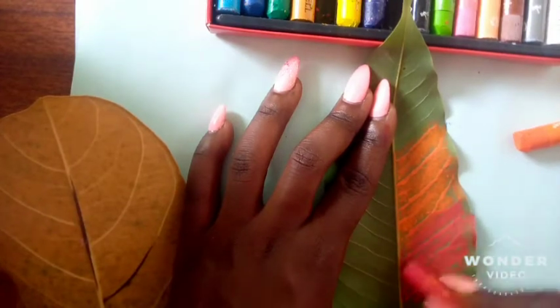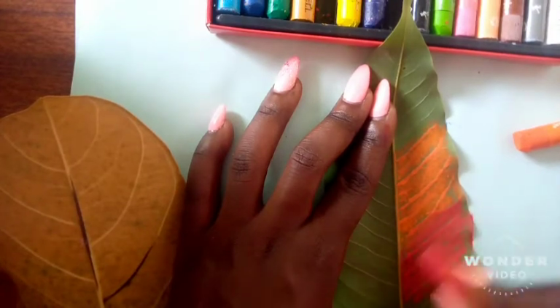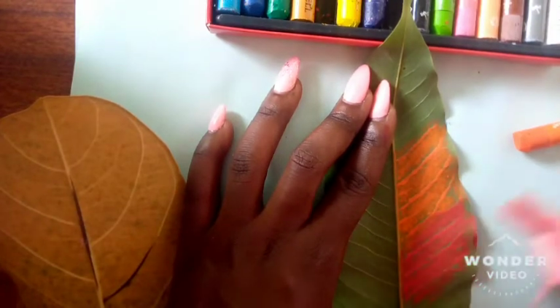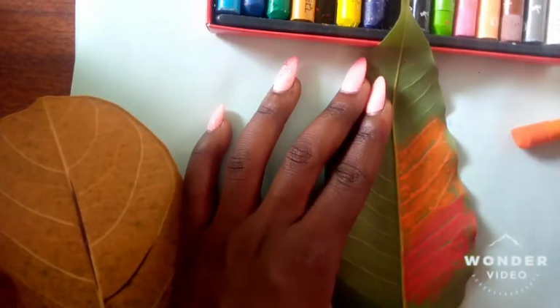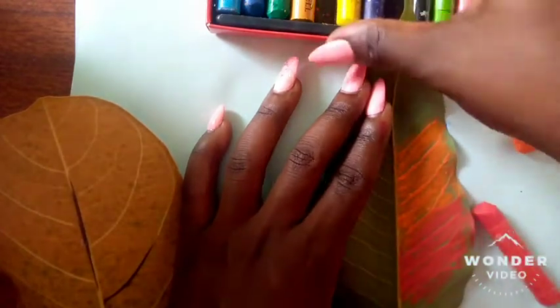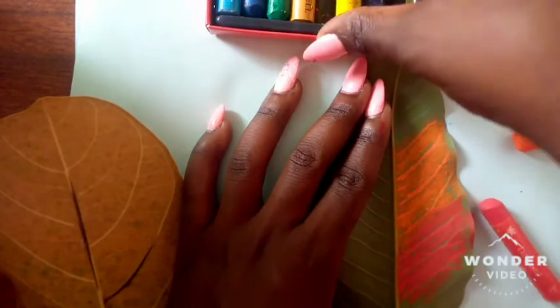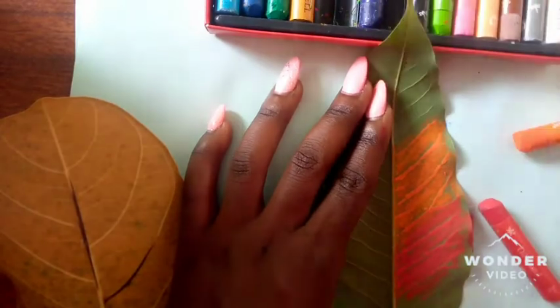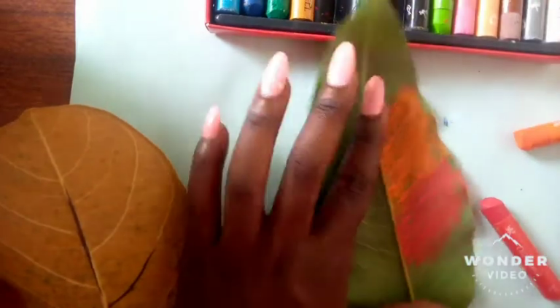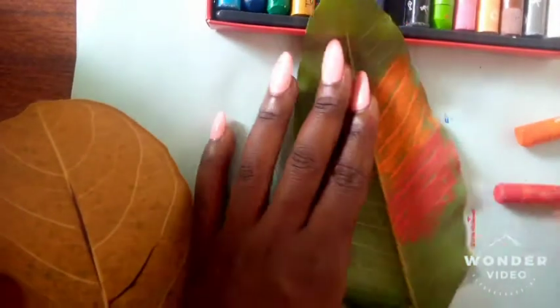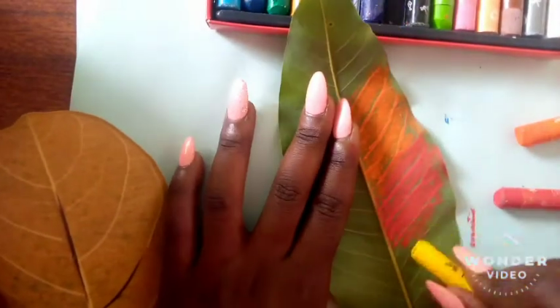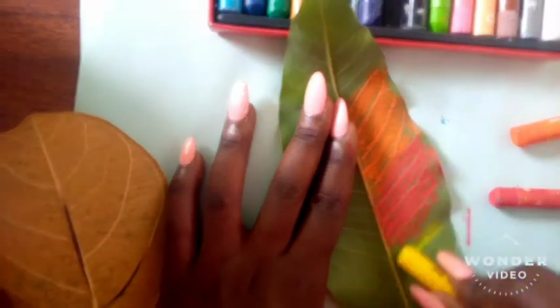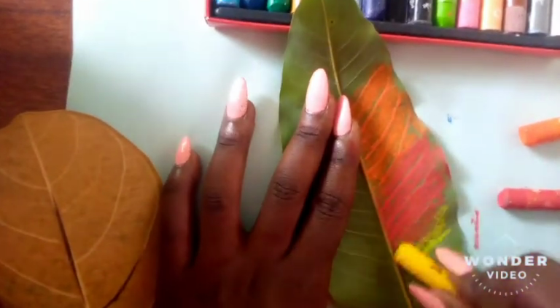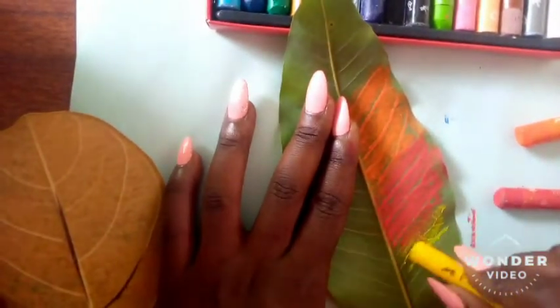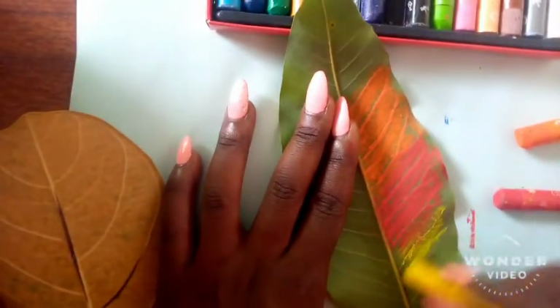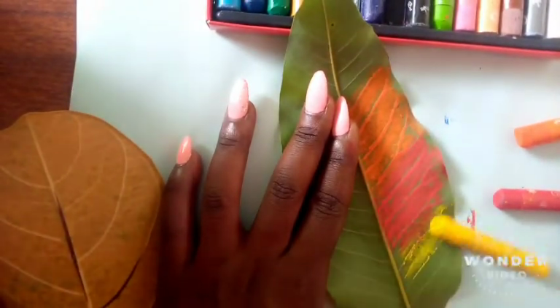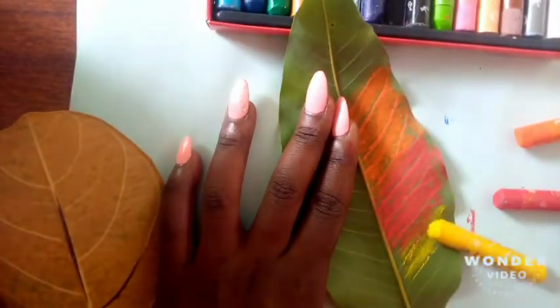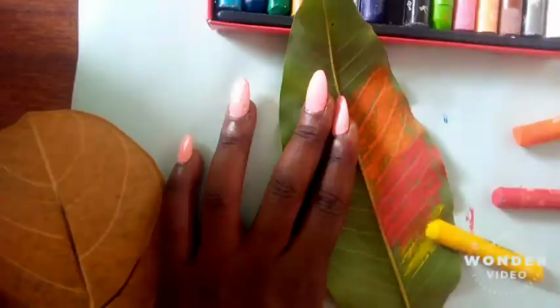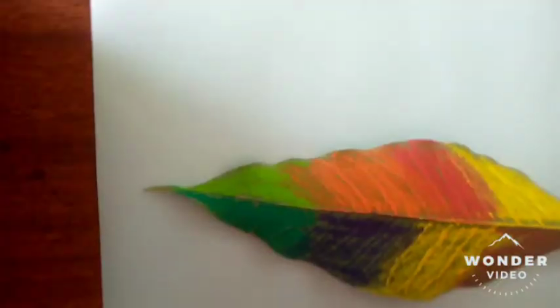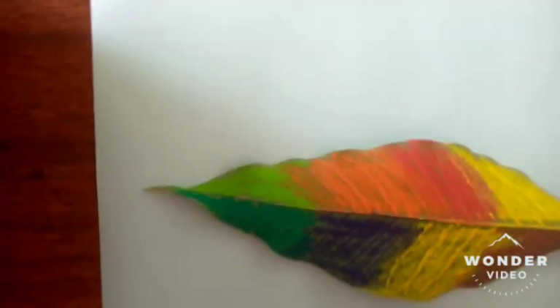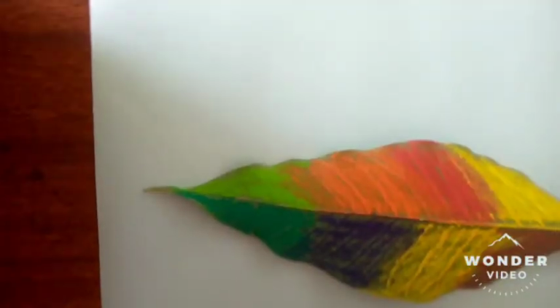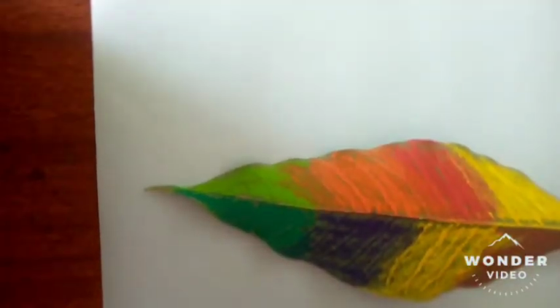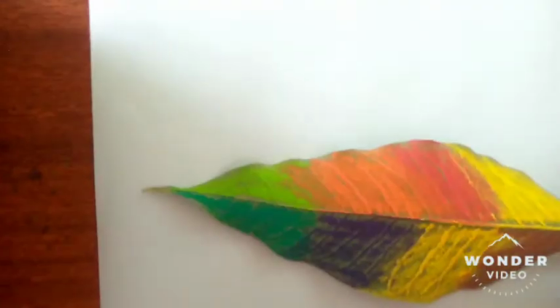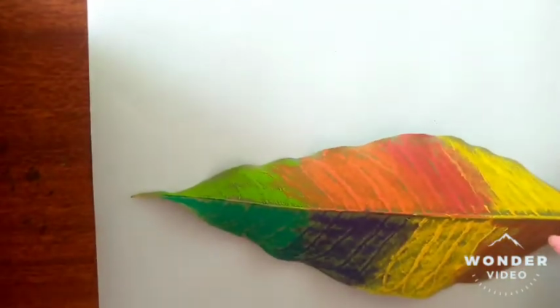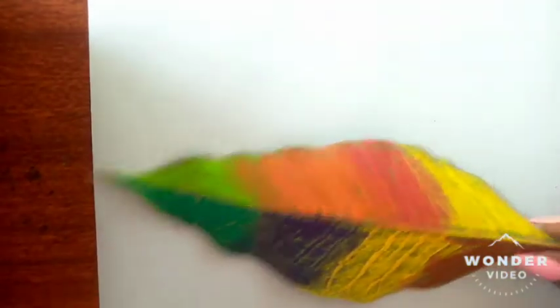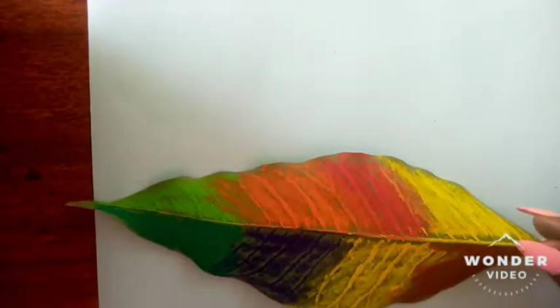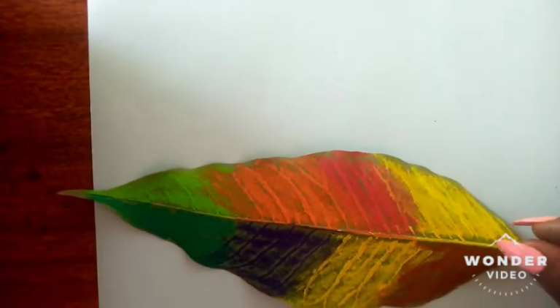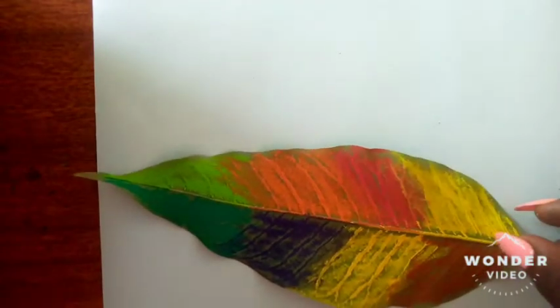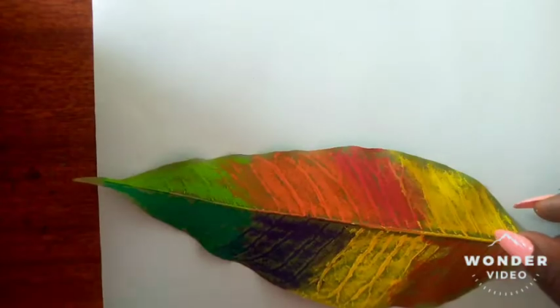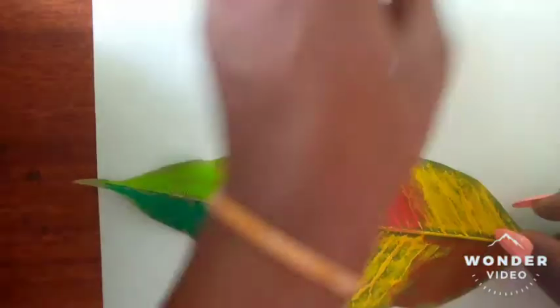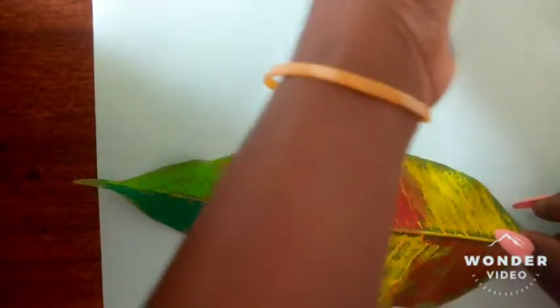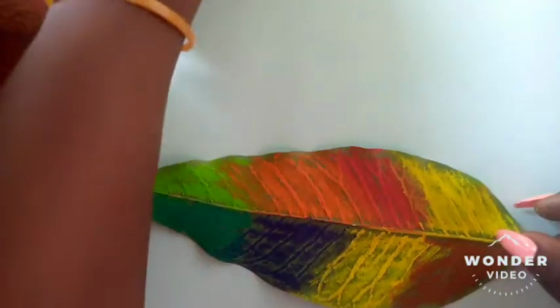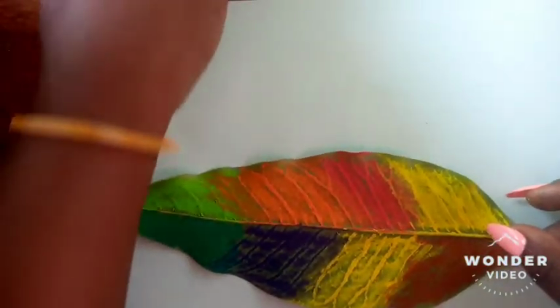I'm just going to go ahead and paint different colors on the leaf to create a variety. All right, now that the leaf has been colored with our crayons, here's what you're going to do next.